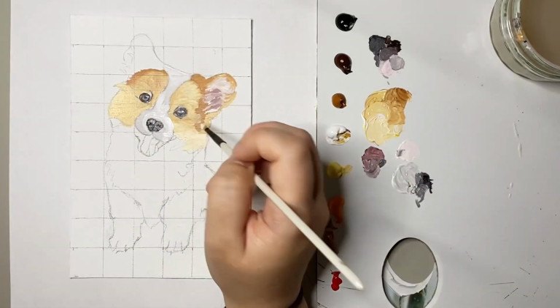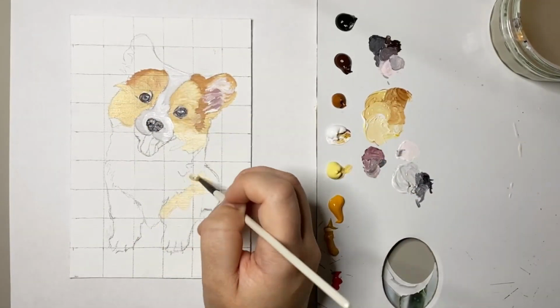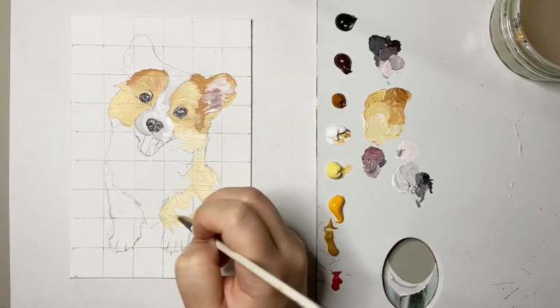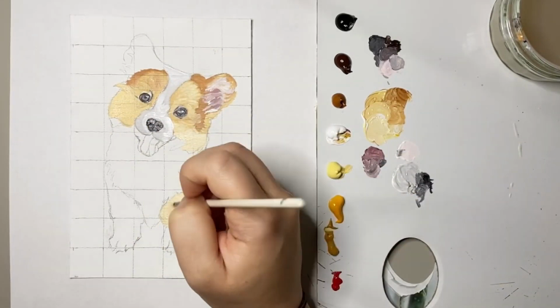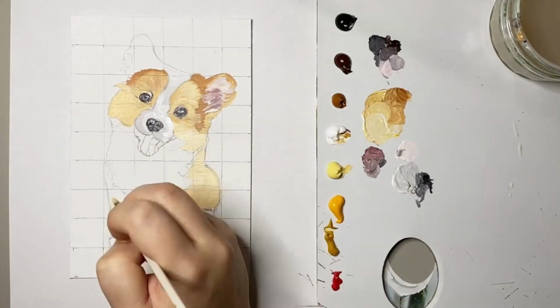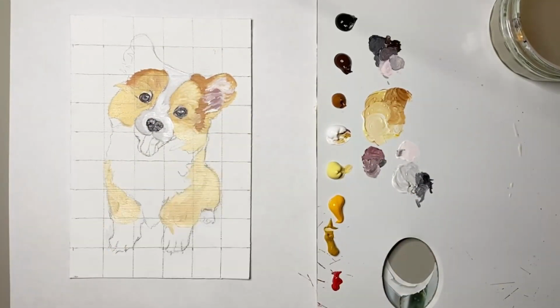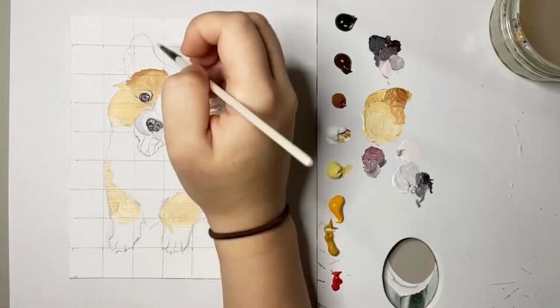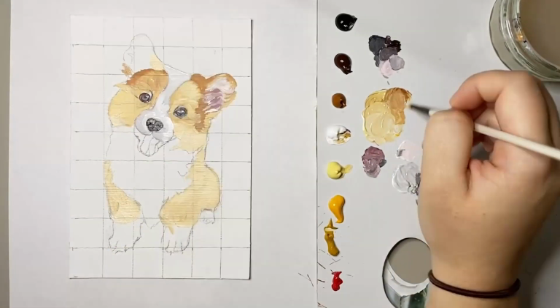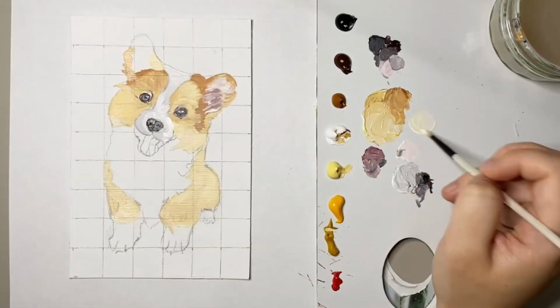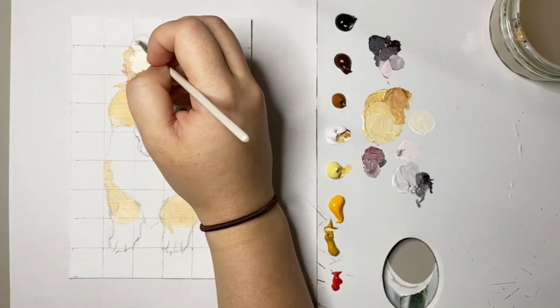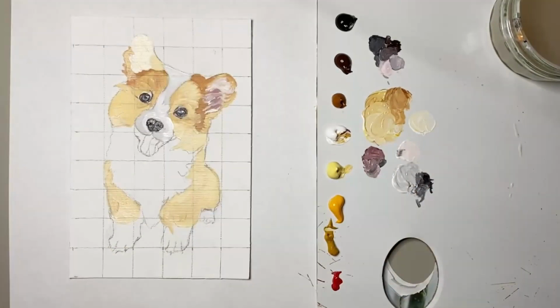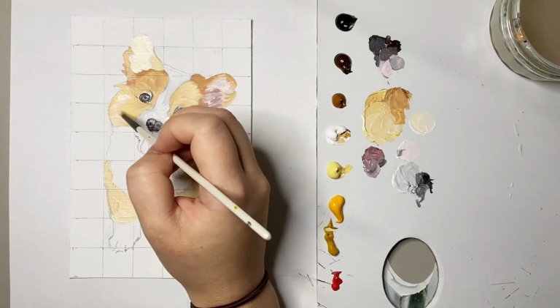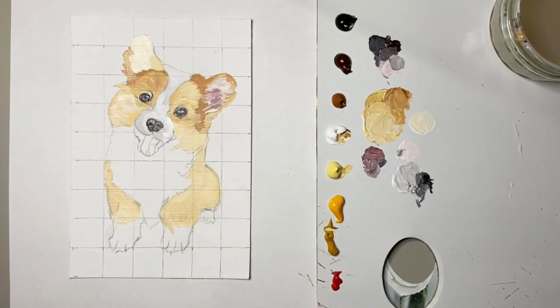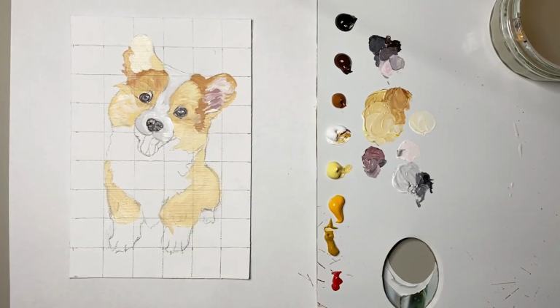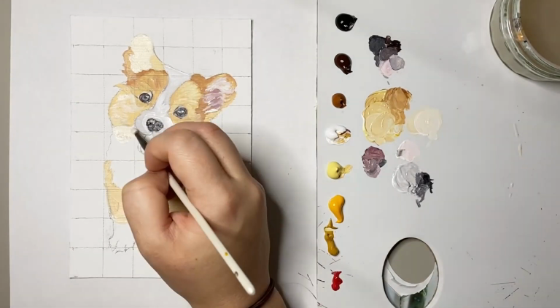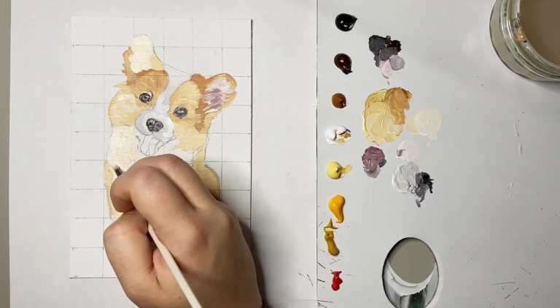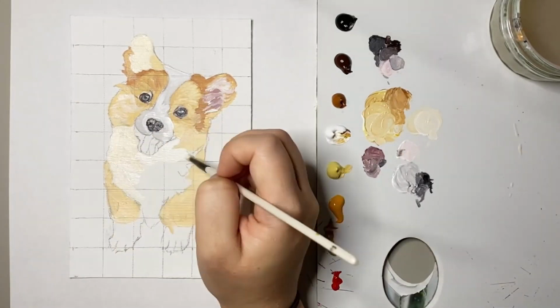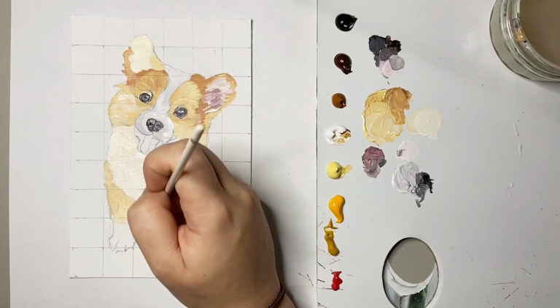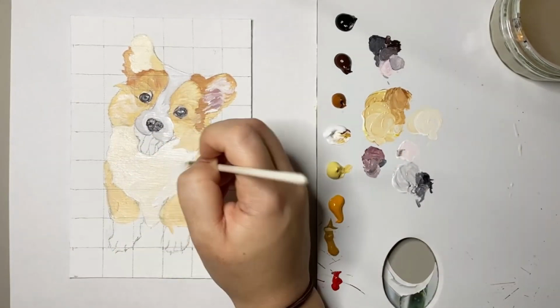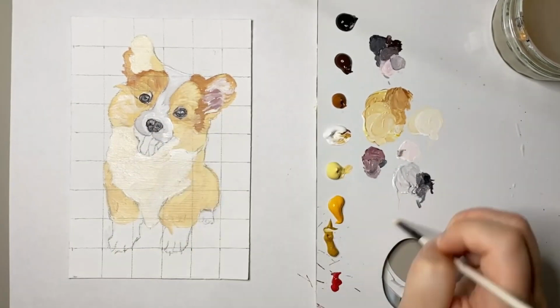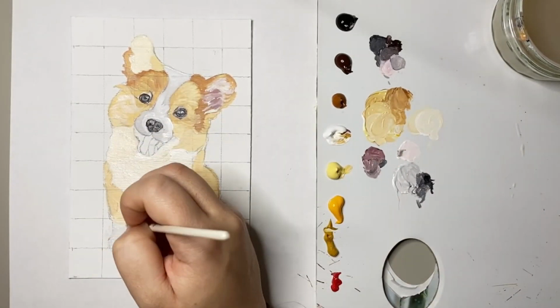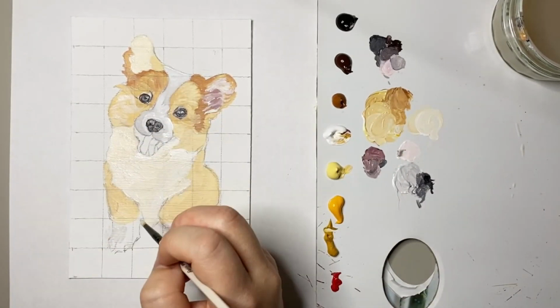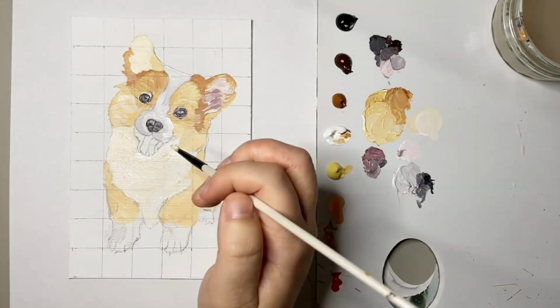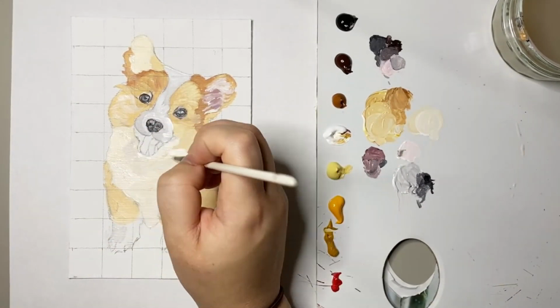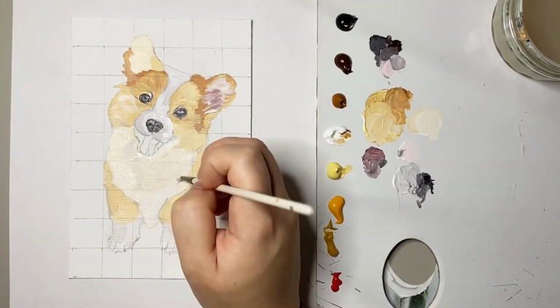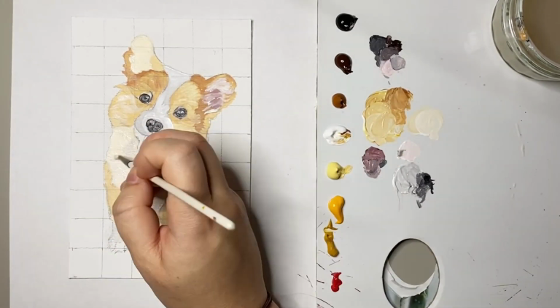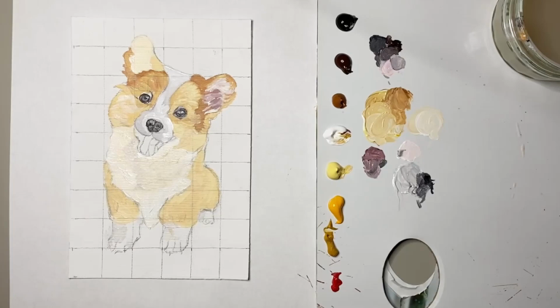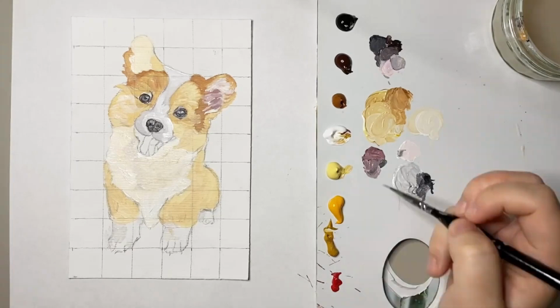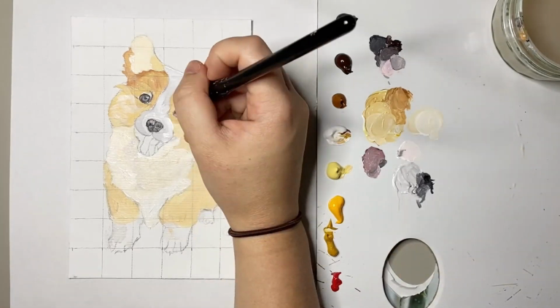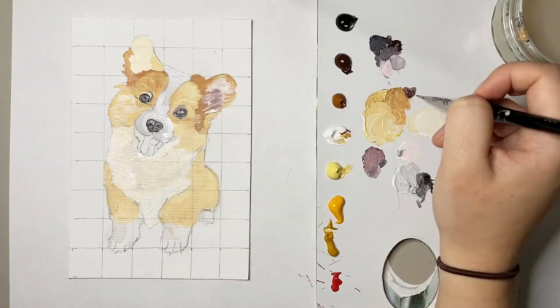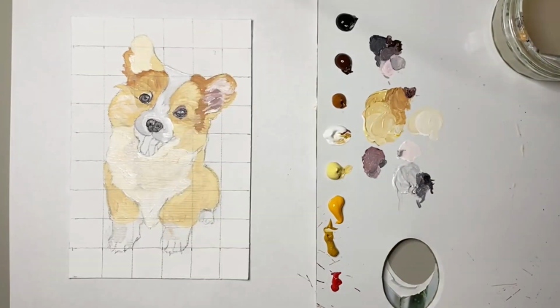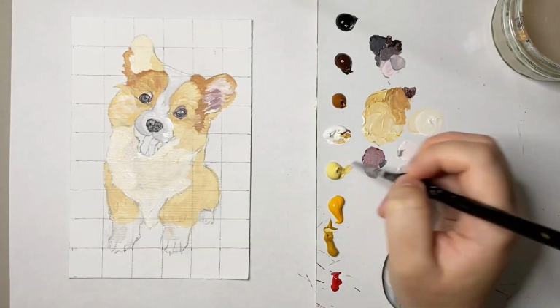Then I switched to that naples yellow and yellow ochre to fill in the rest of the corgi, as well as a light sort of cream colour for the corgi's tummy.